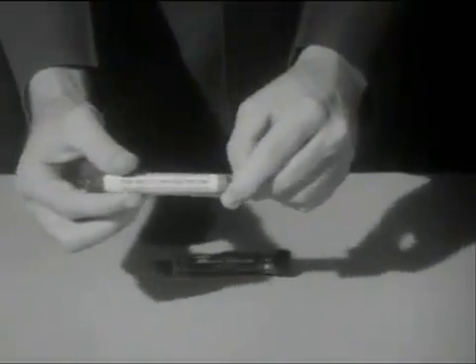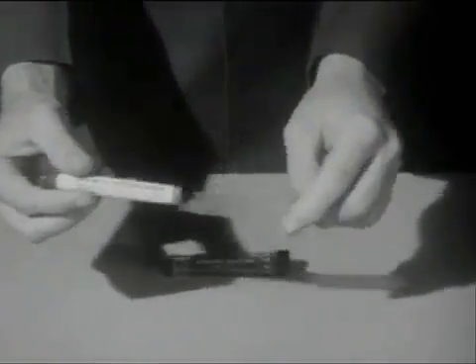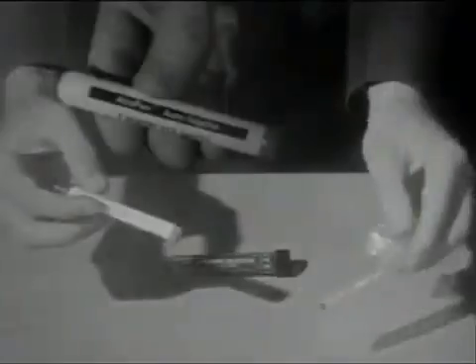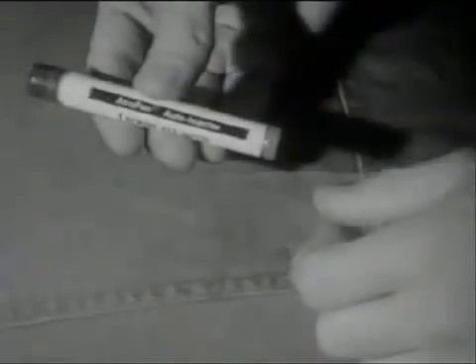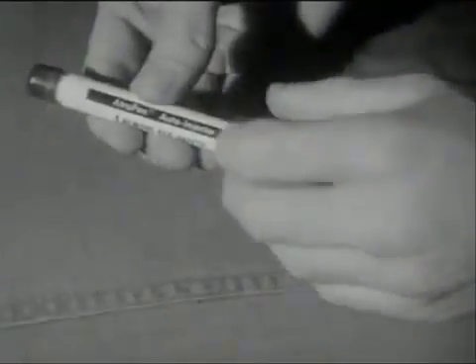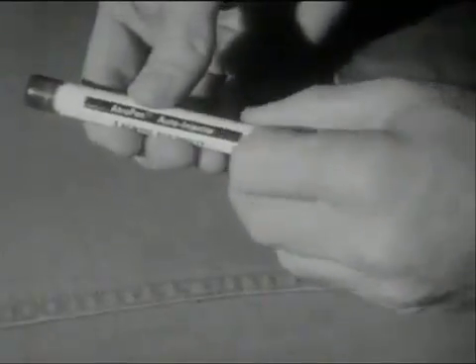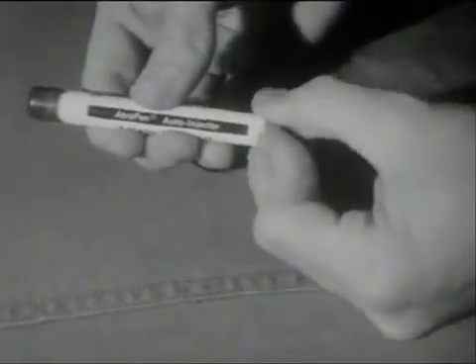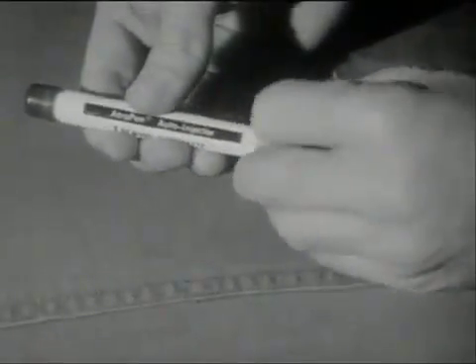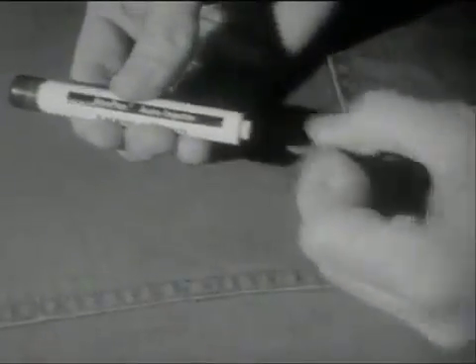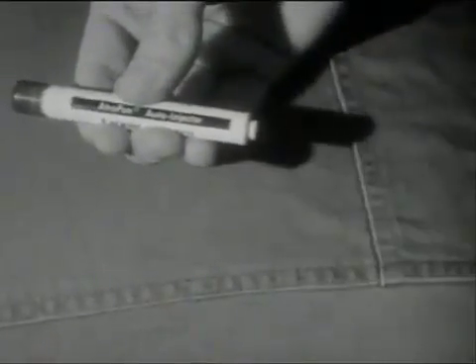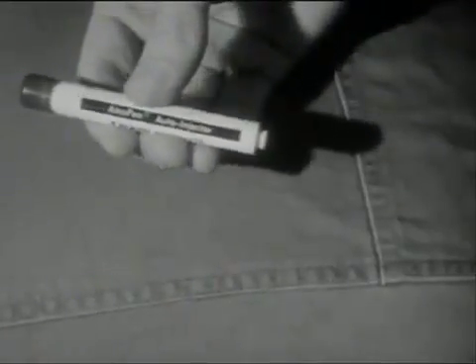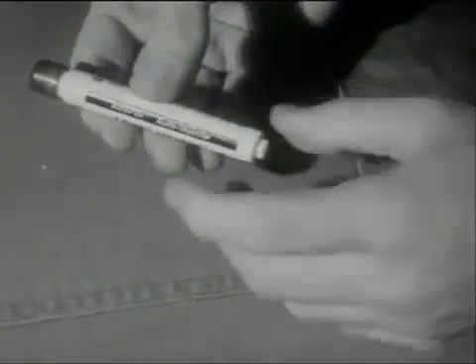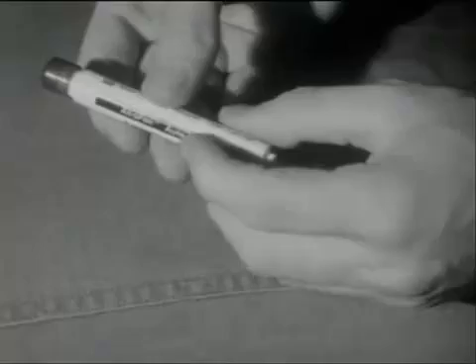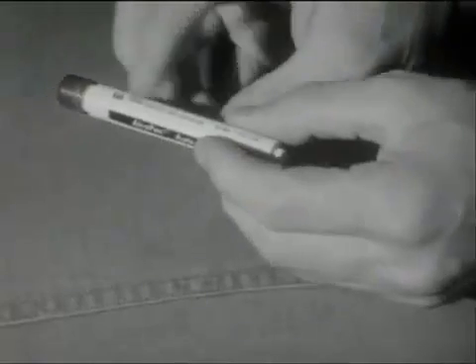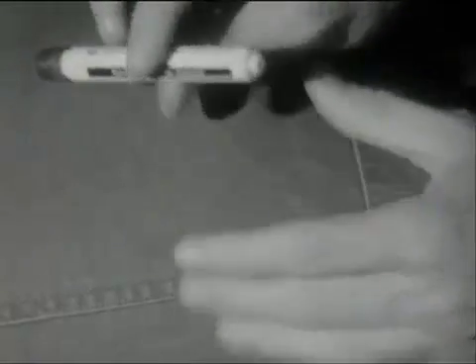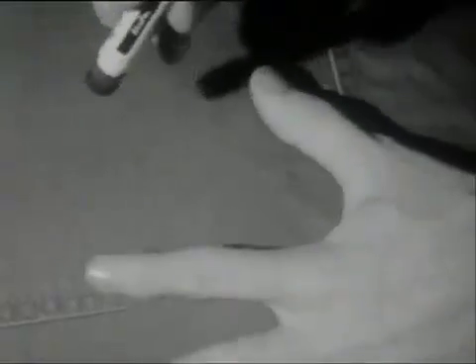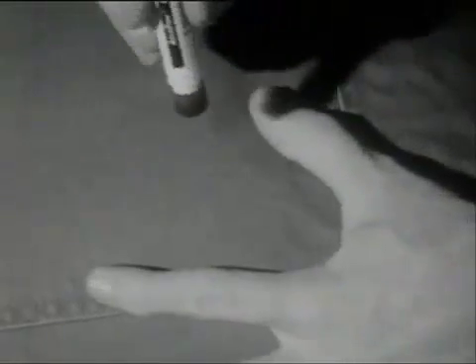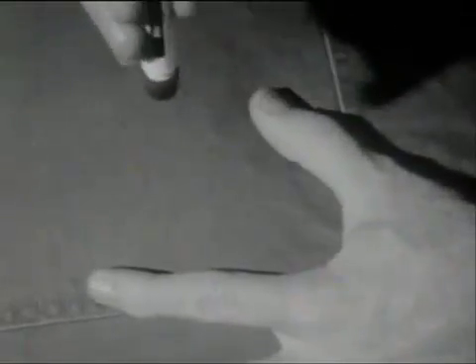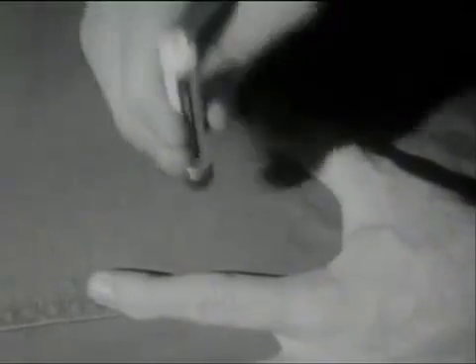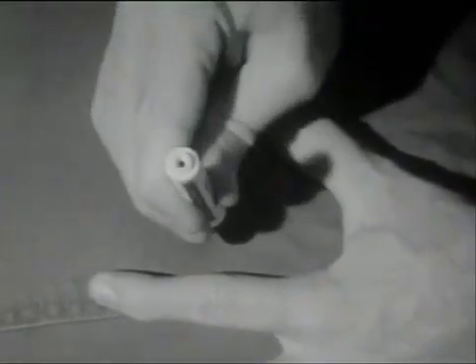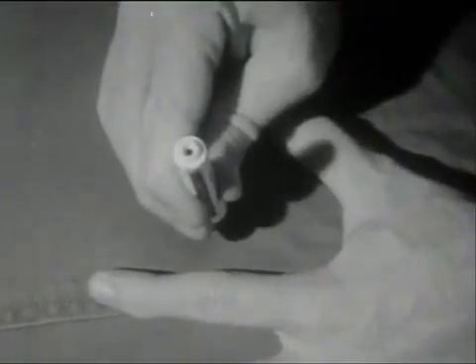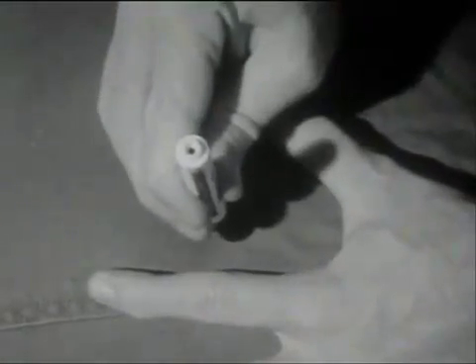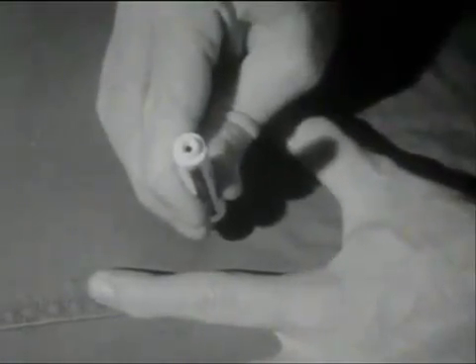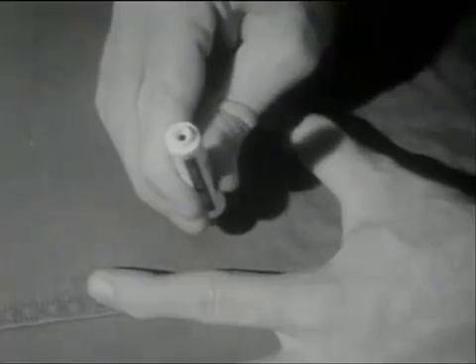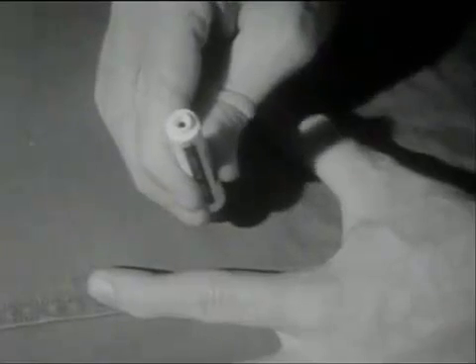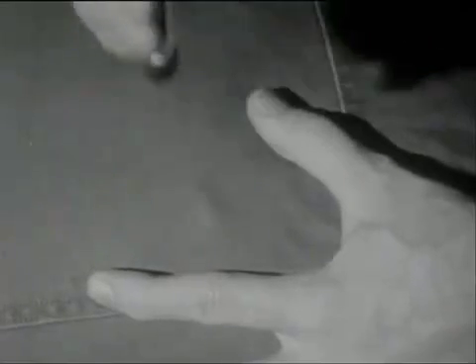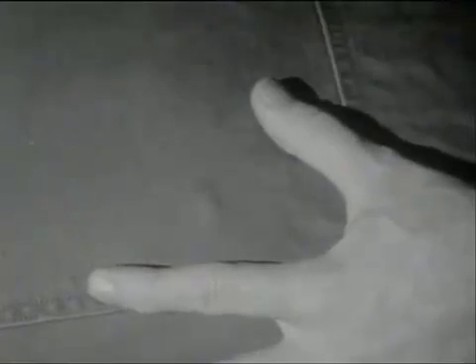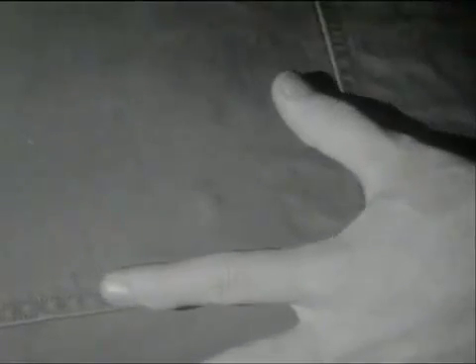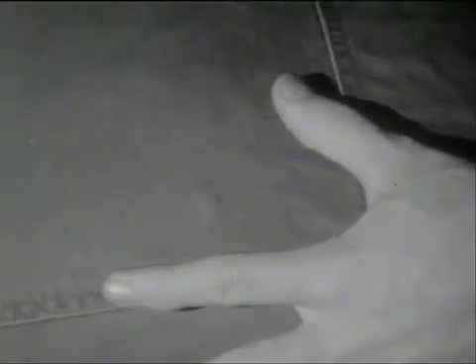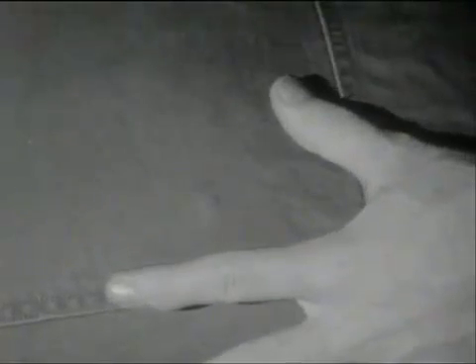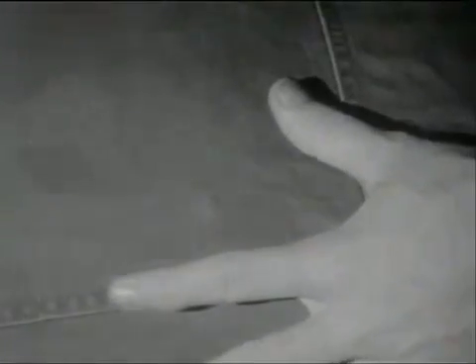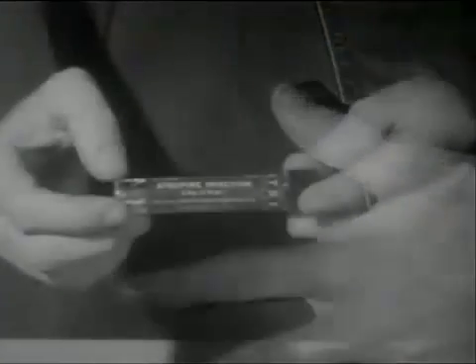You remove the wrapper. Pull off the red safety cap. Press the blue end of the tube hard against the muscle until the needle releases the fluid into the body. For self-injection, the thigh muscles are the easiest to reach.